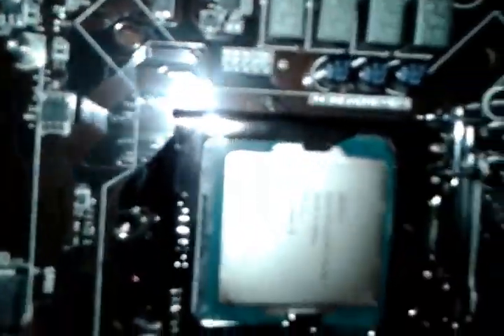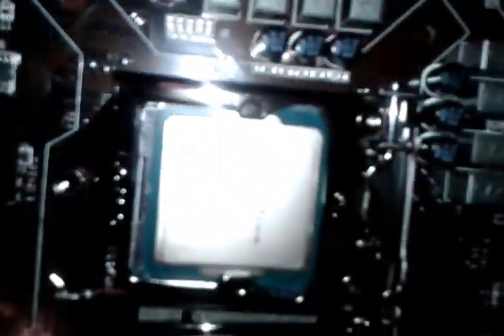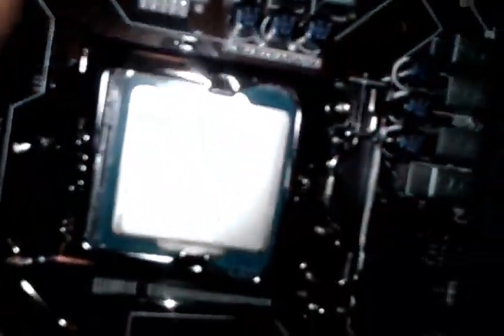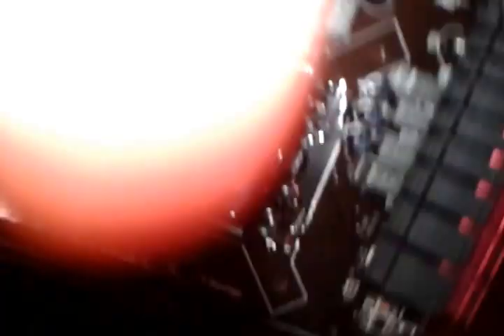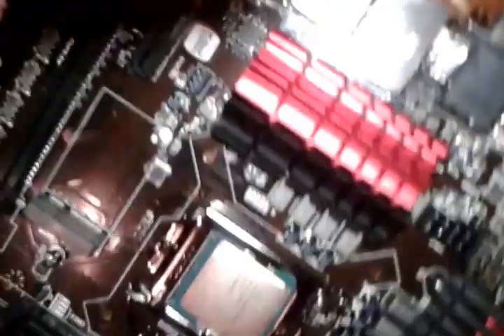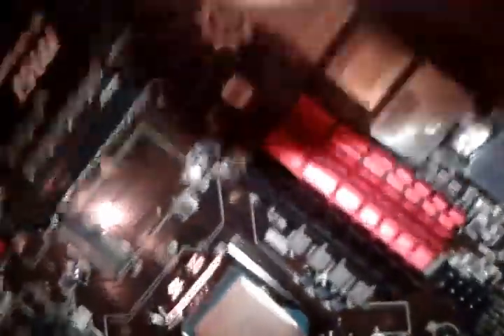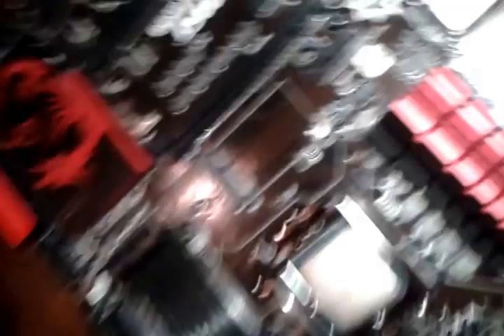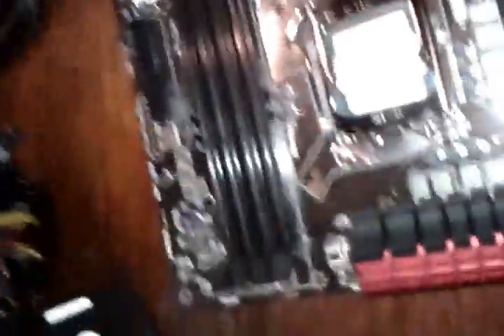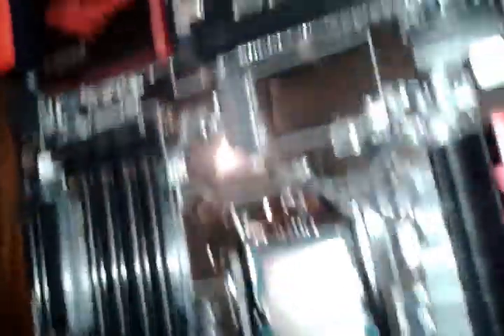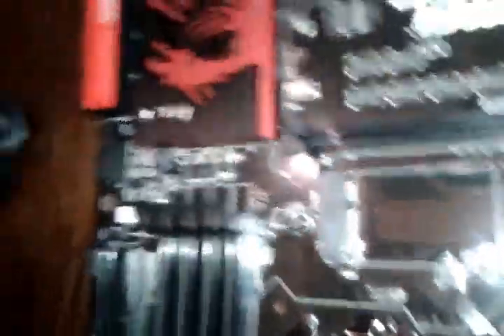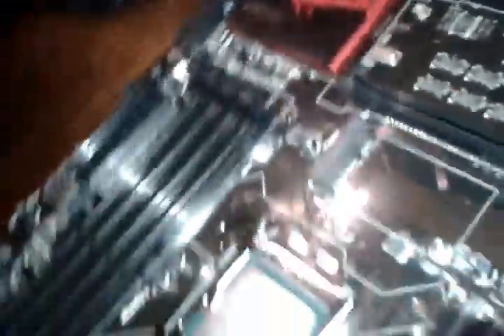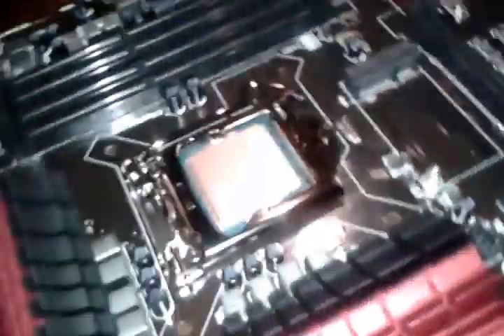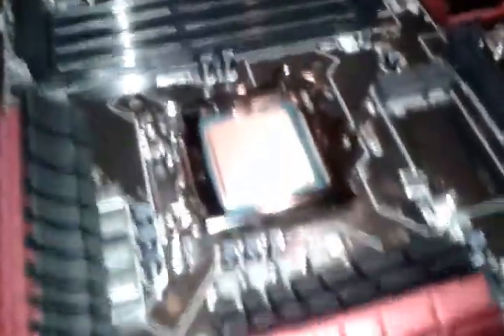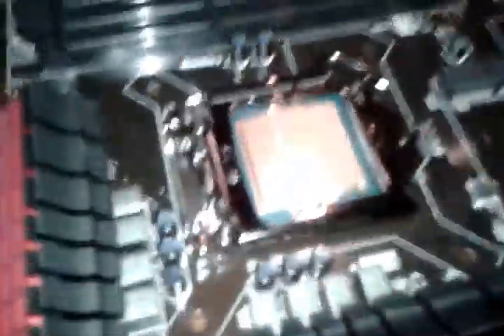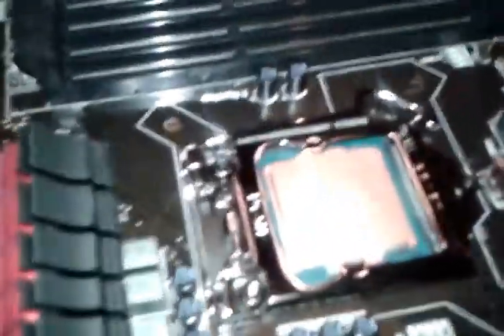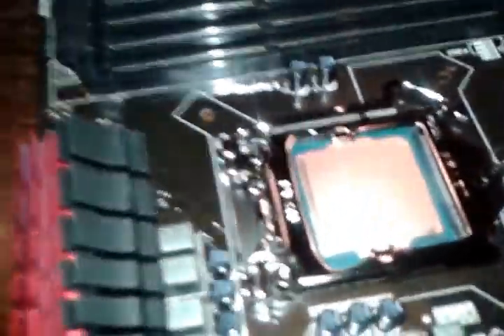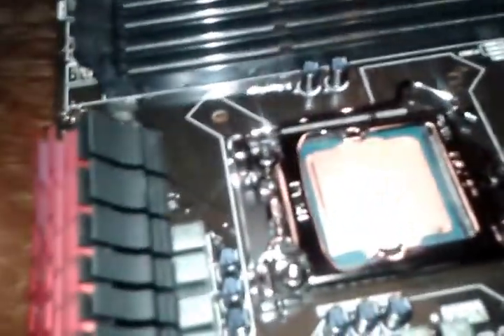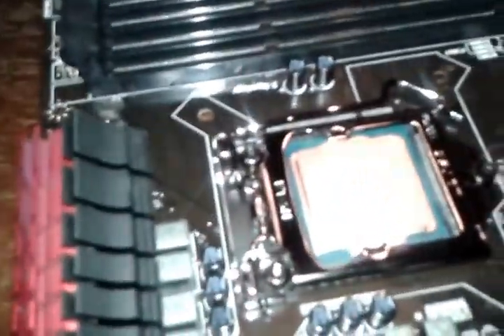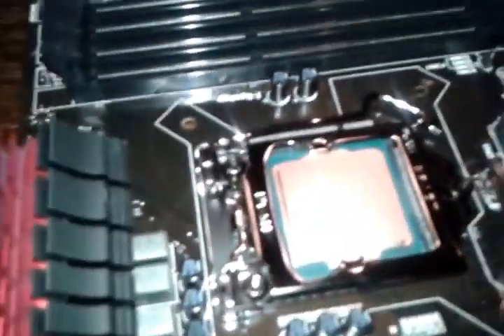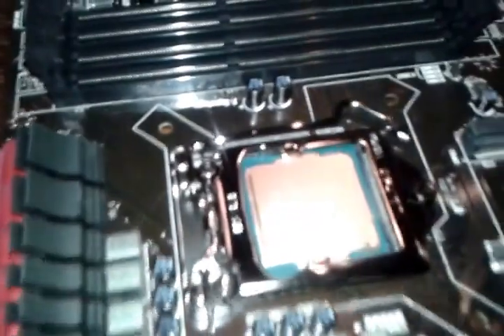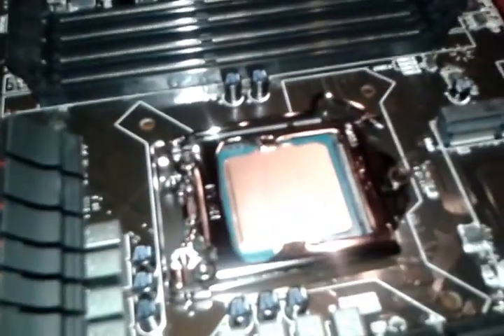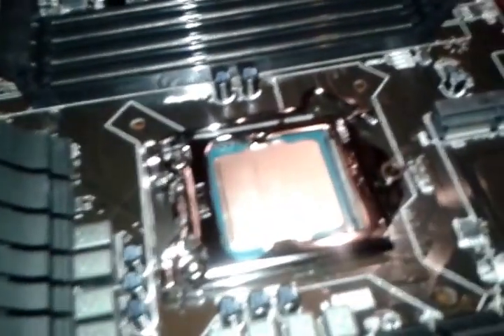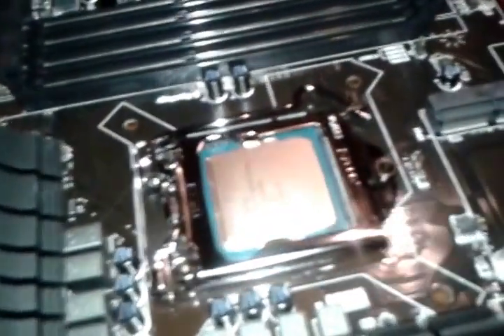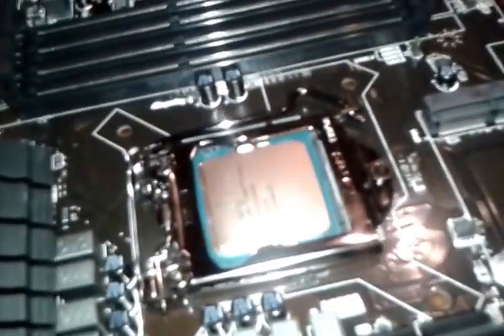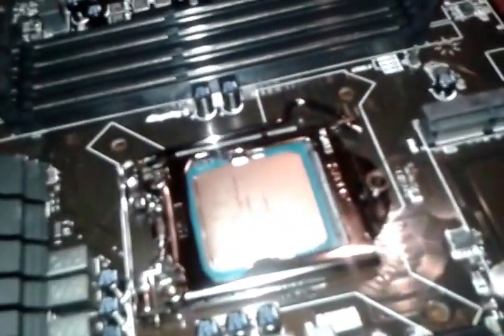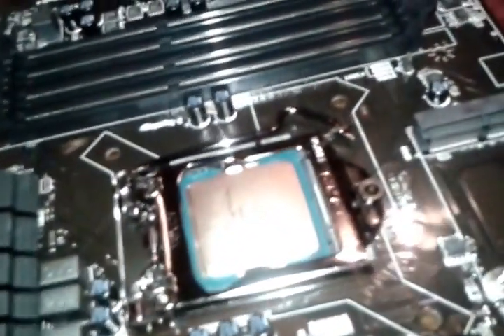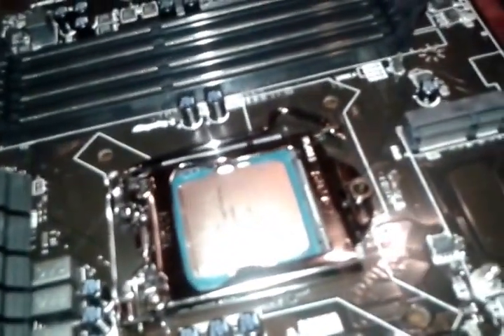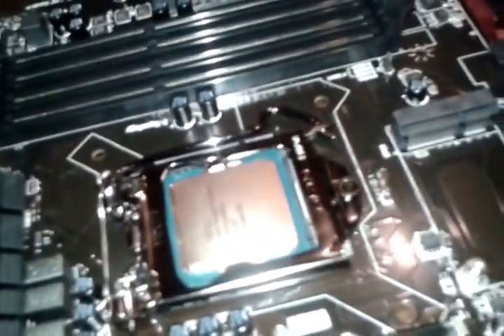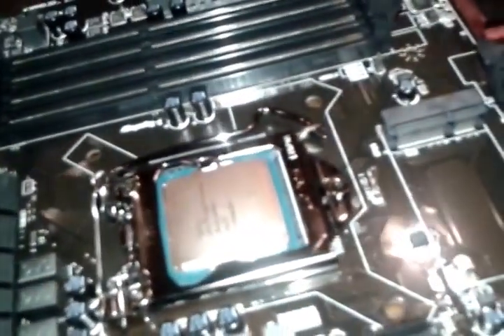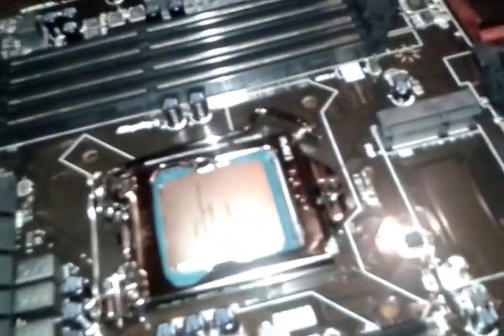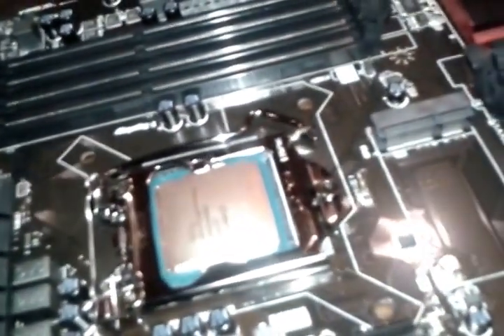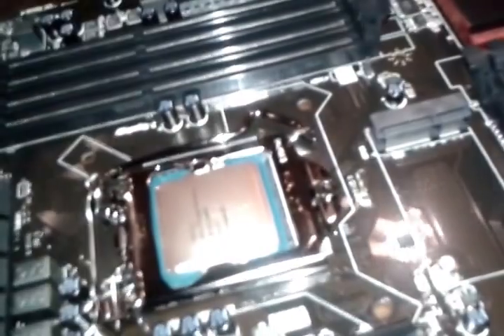Finally! CPU has been installed on my motherboard. This took a hell lot of pressure and it scared me because it was my first time seating the CPU.